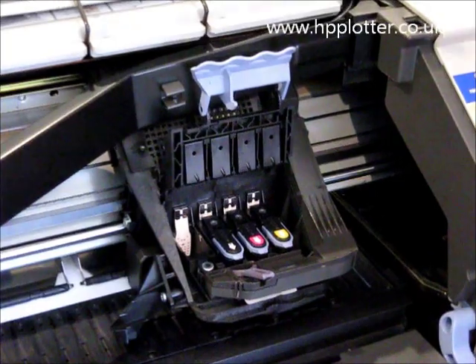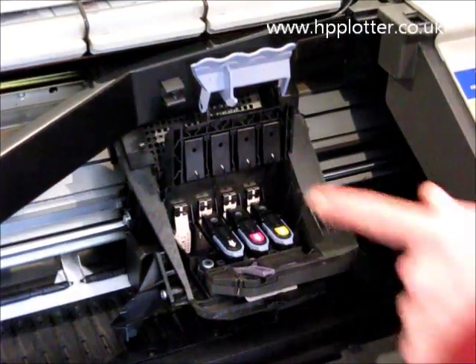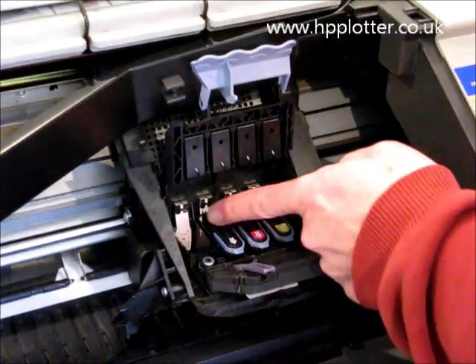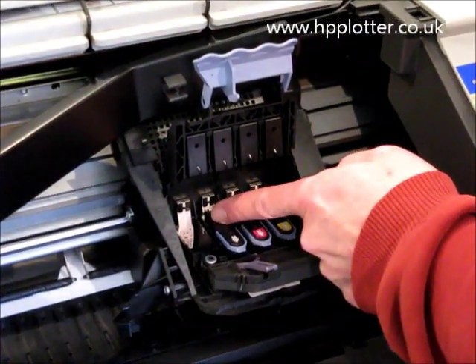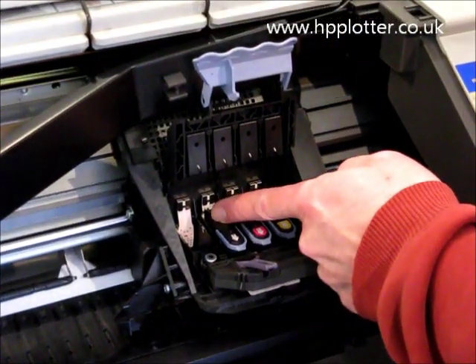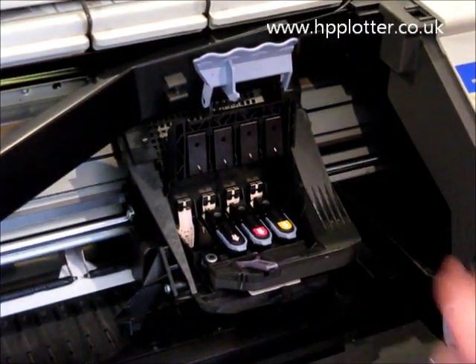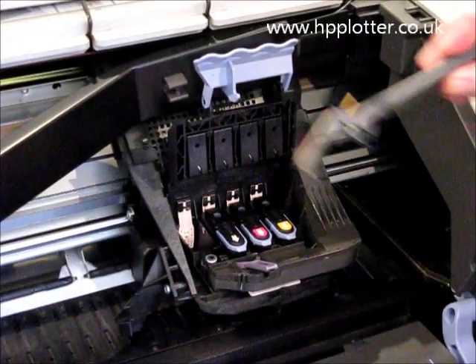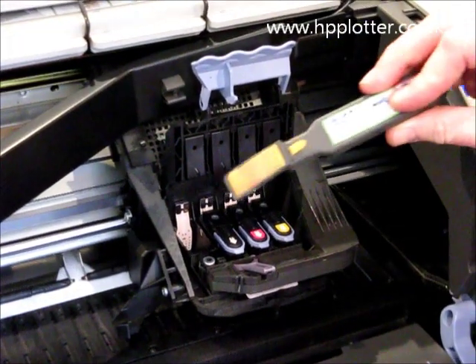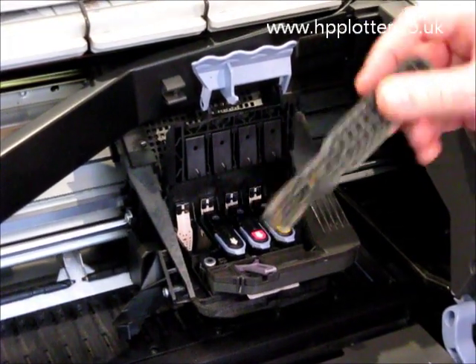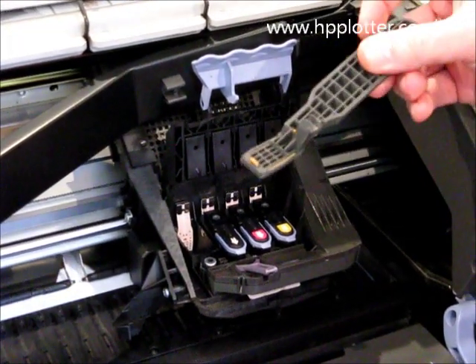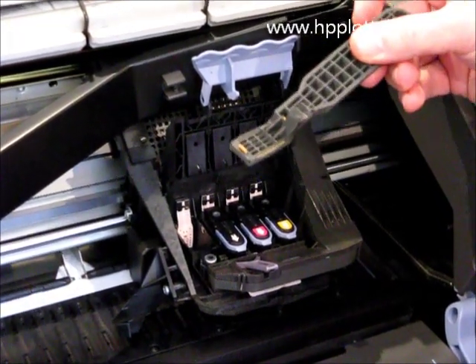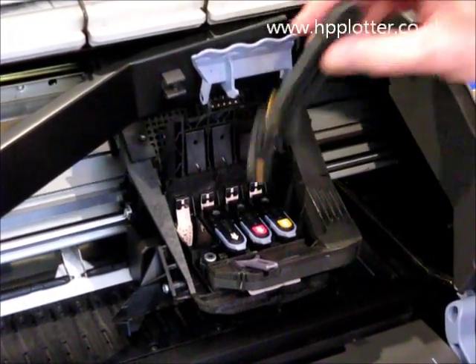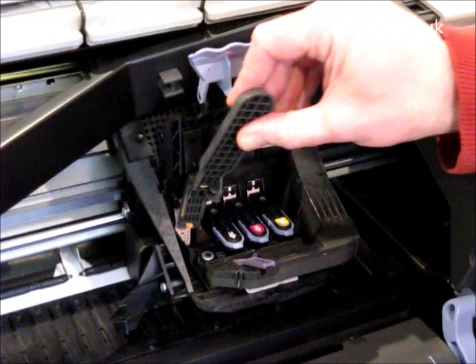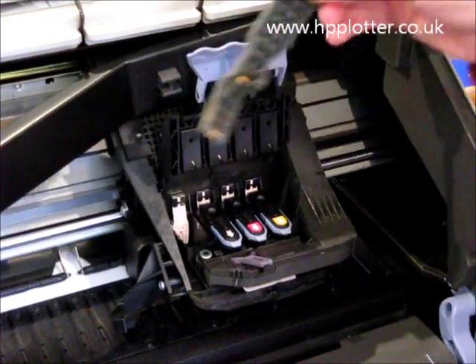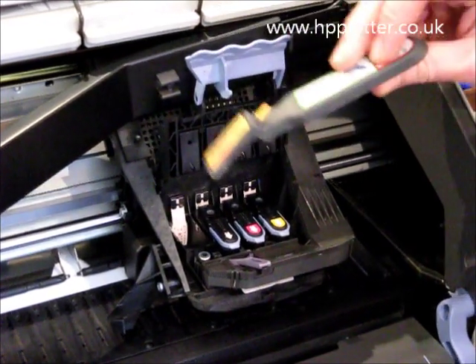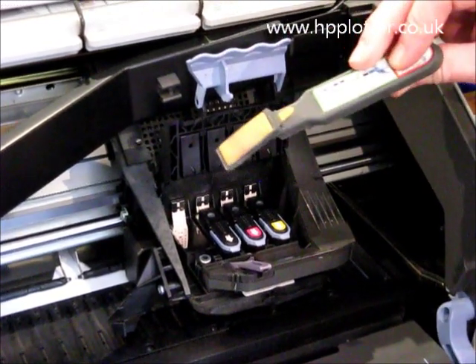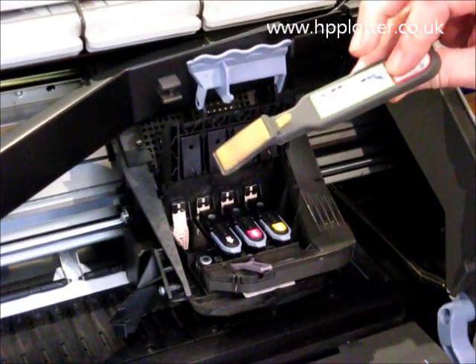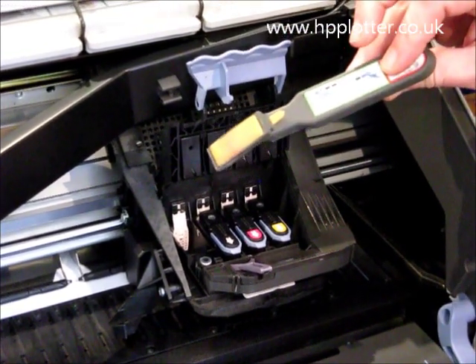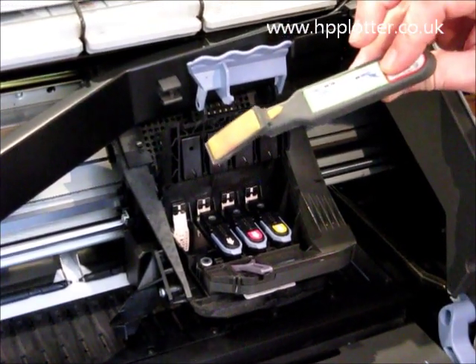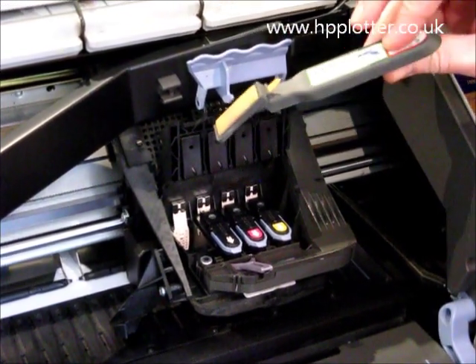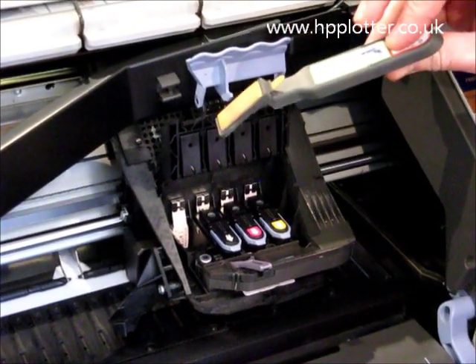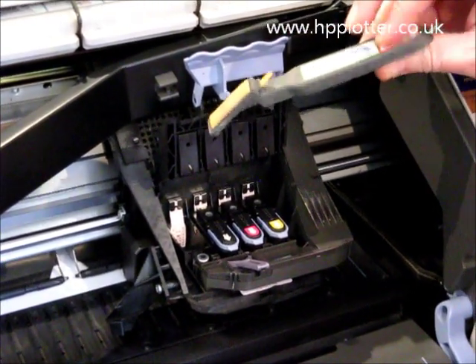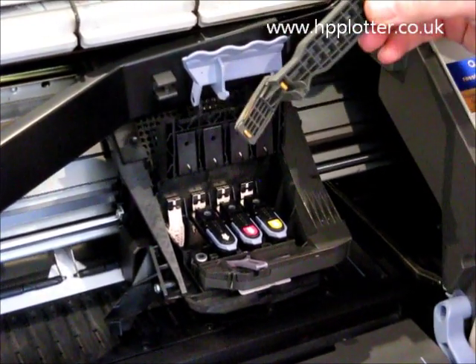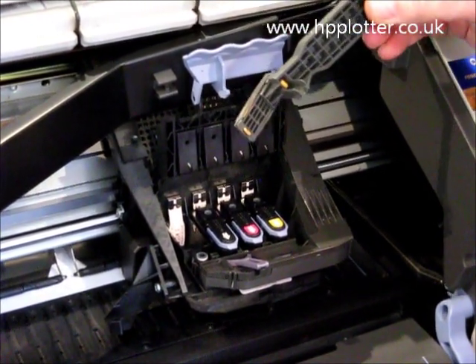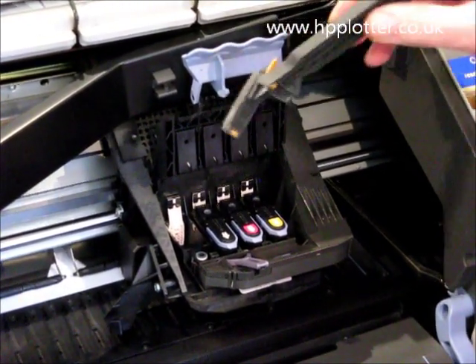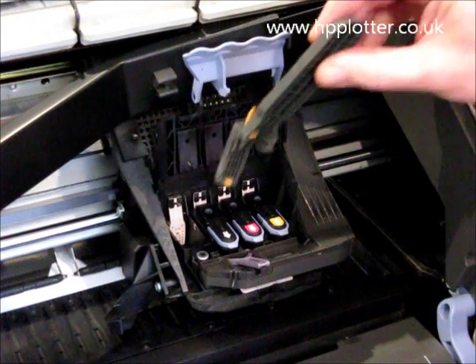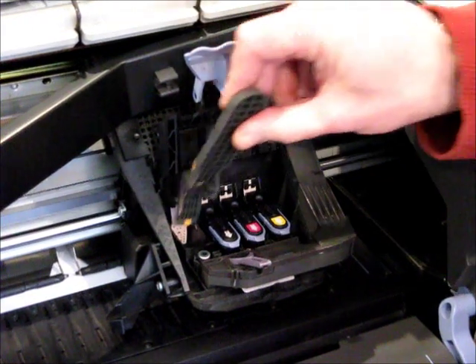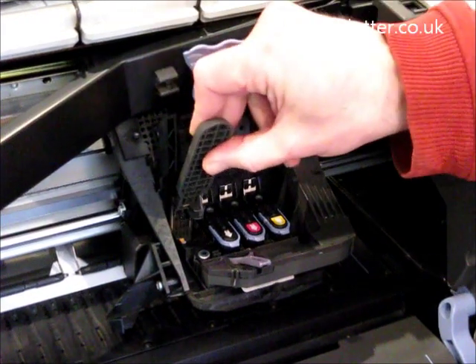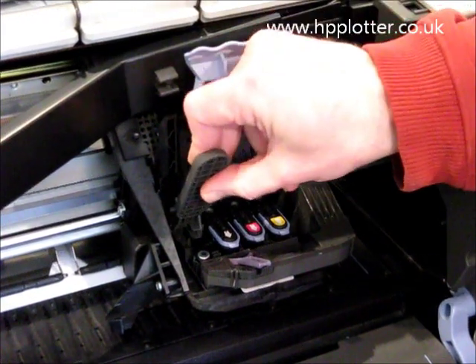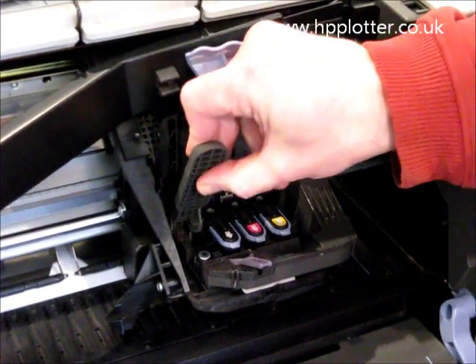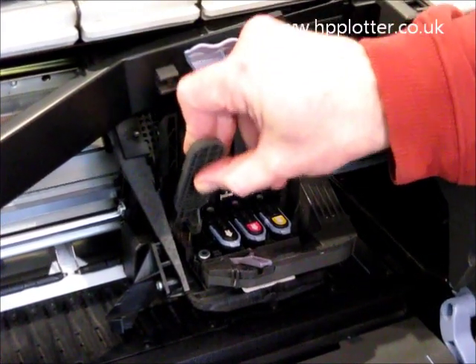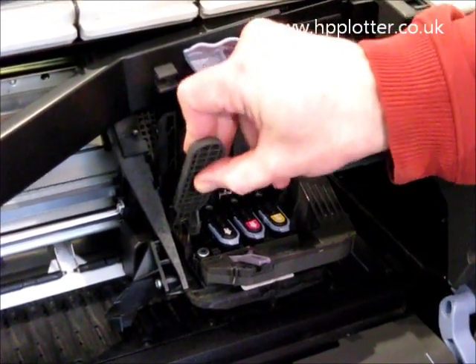Have a quick check of the carriage and make sure it's clean. If it's not, you can use one of these cleaning tools. If you haven't got one, you can just use a lint-free cloth with a little bit of water on it — just a little damp — and give those a clean.